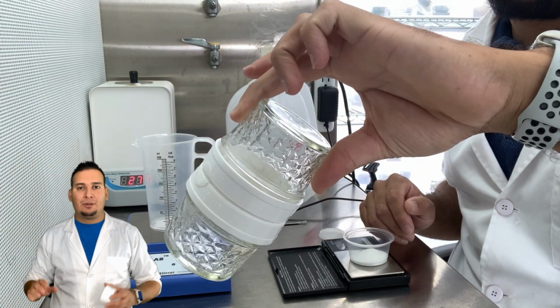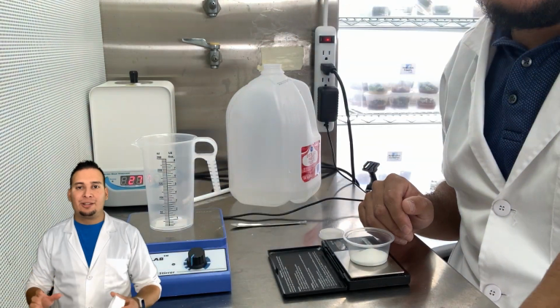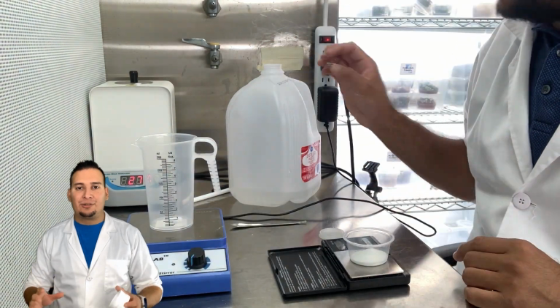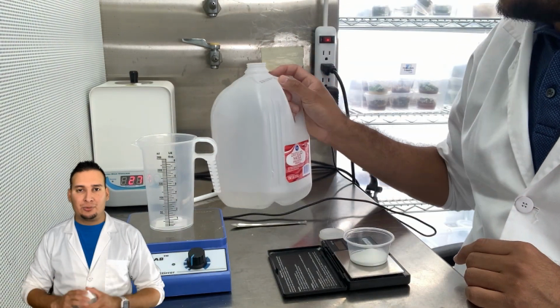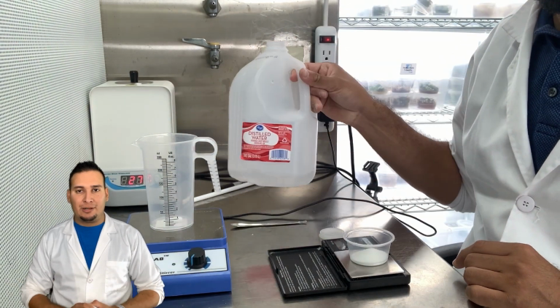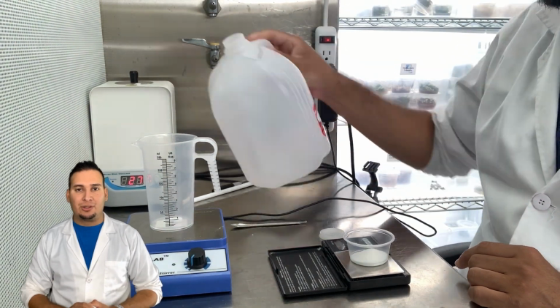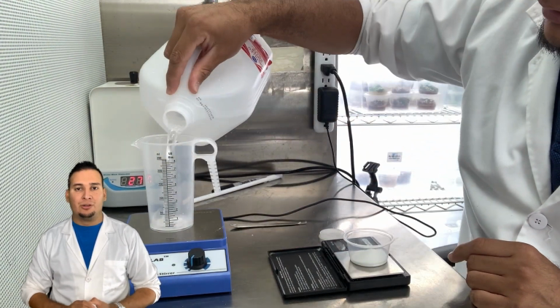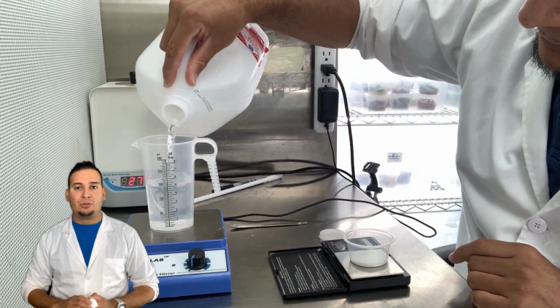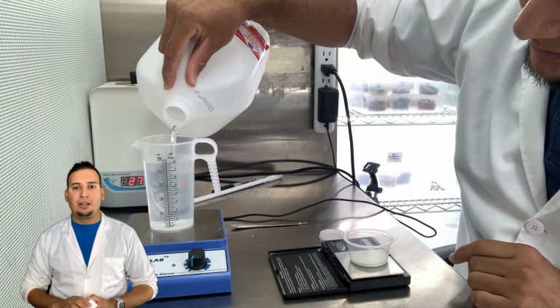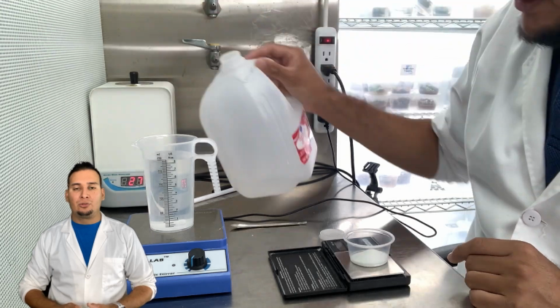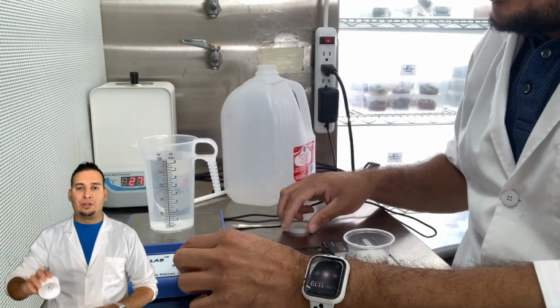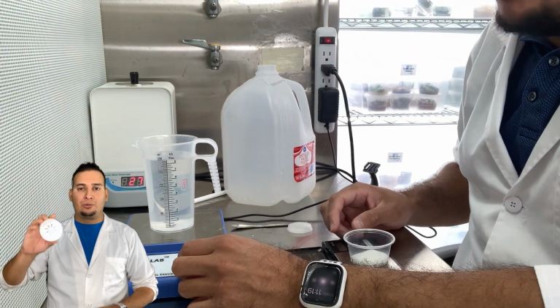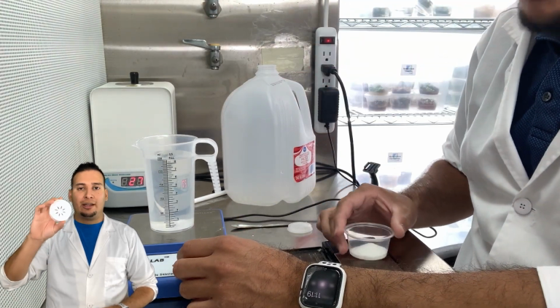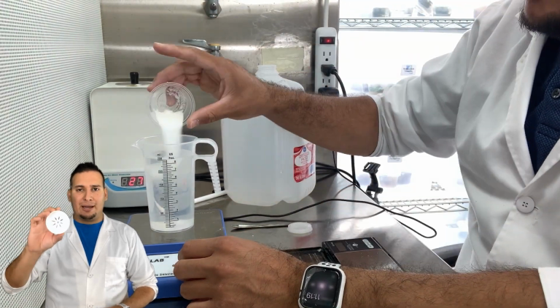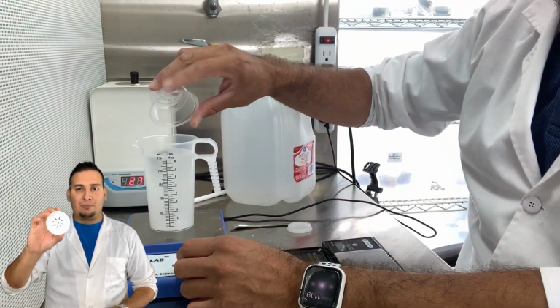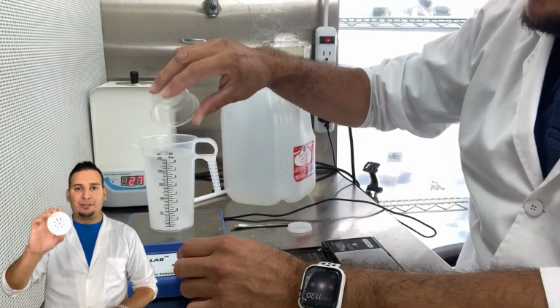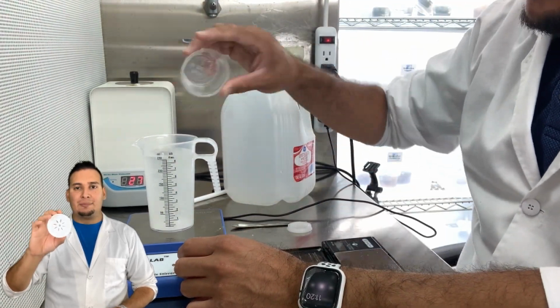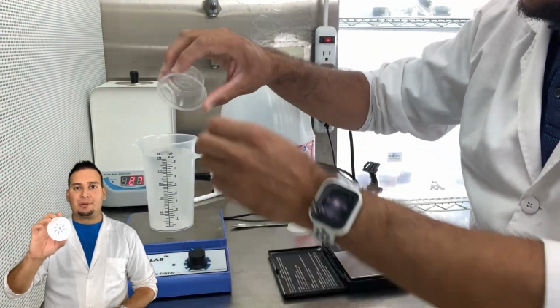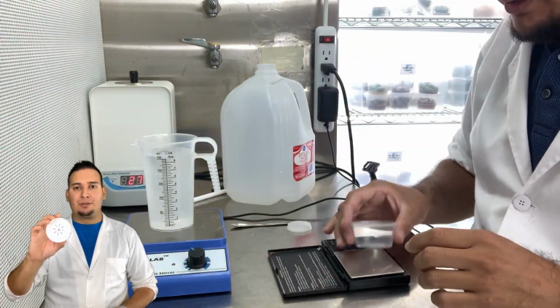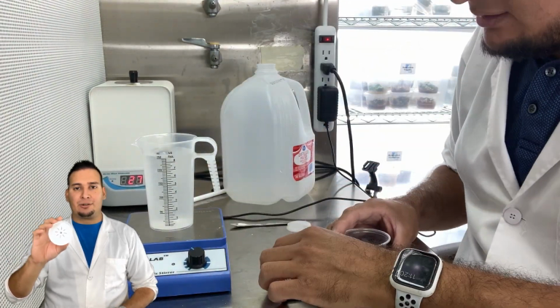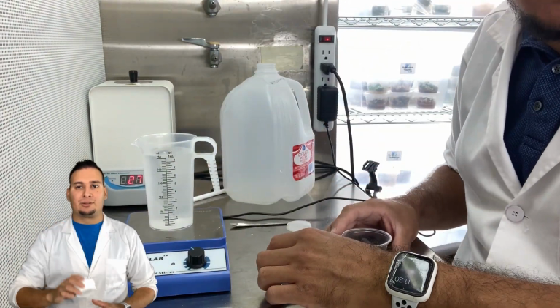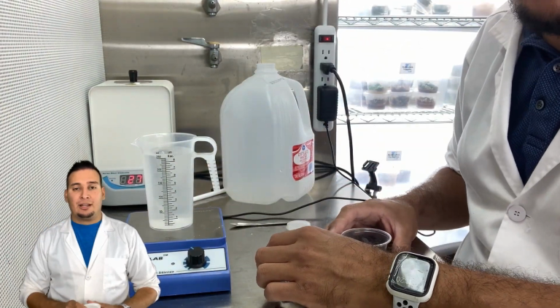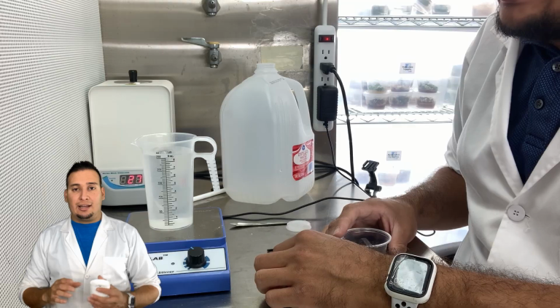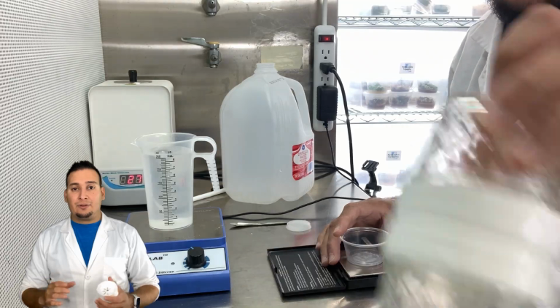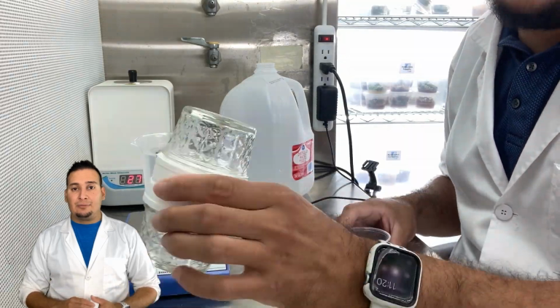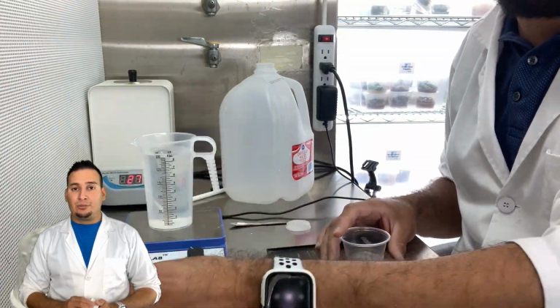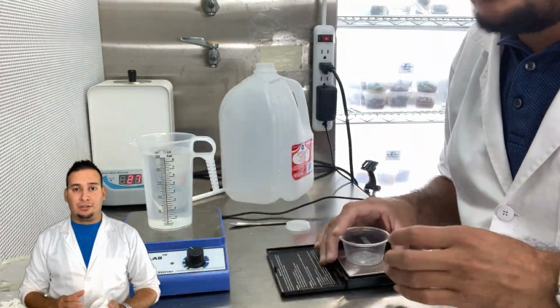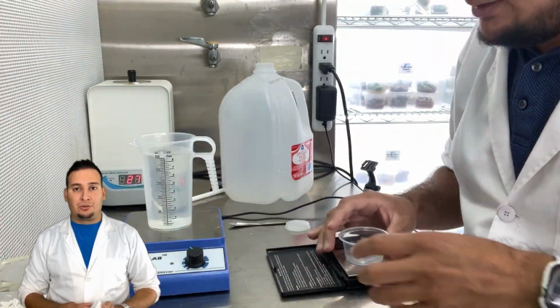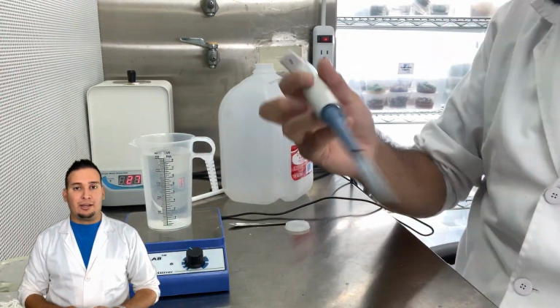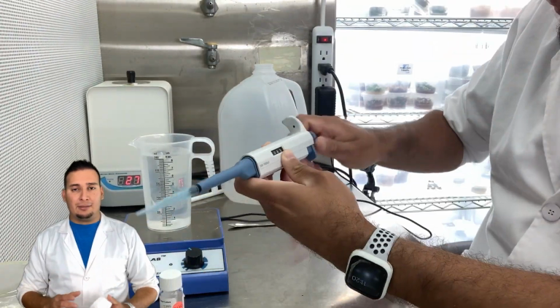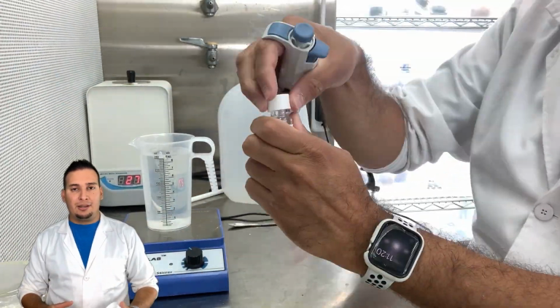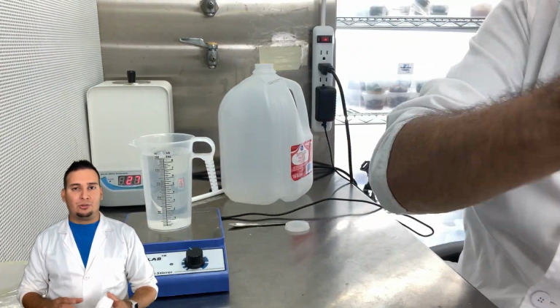Welcome back to another video. Today I want to show you how to use the BioCoupler temporary immersion bioreactor. The first step is to make tissue culture media, and the media is going to depend on whatever plant you're working with.